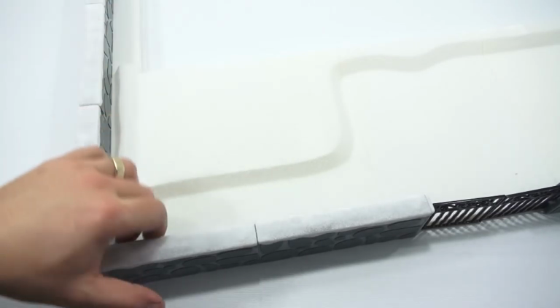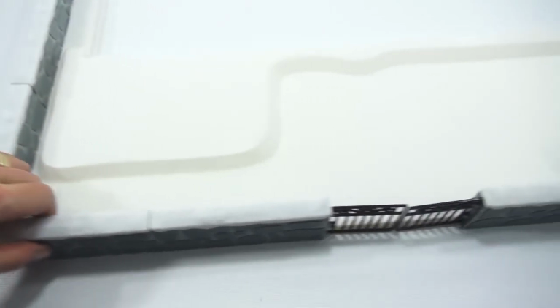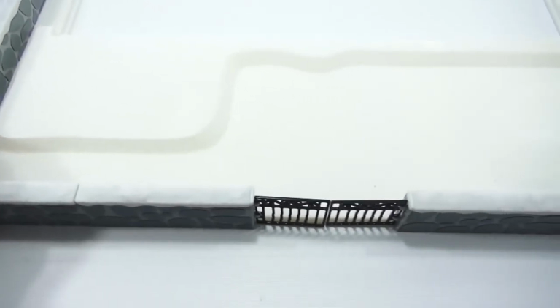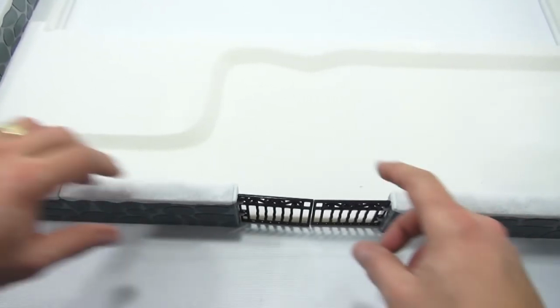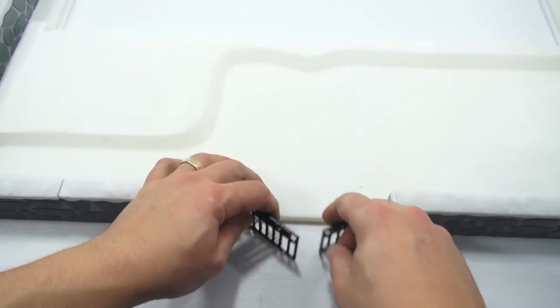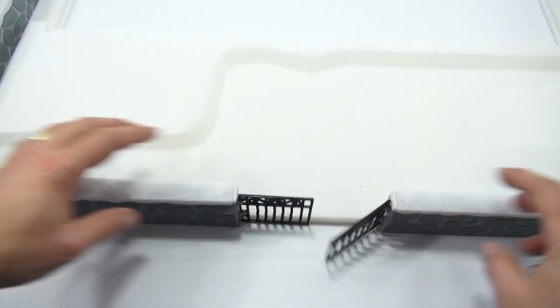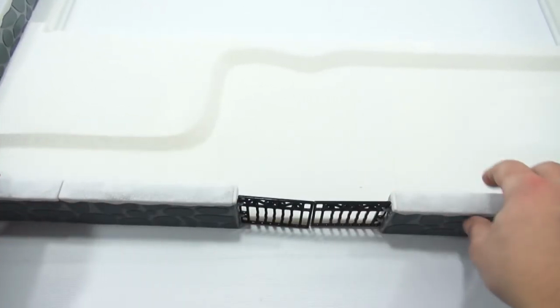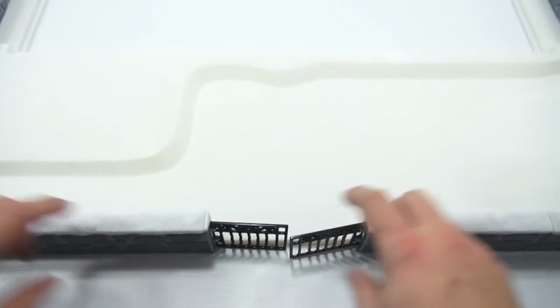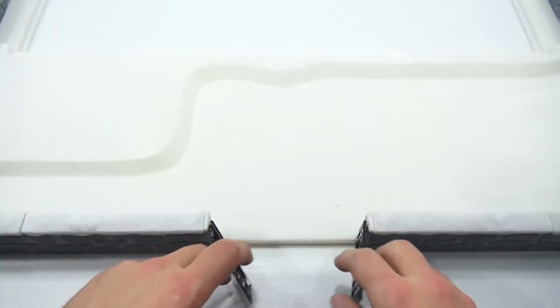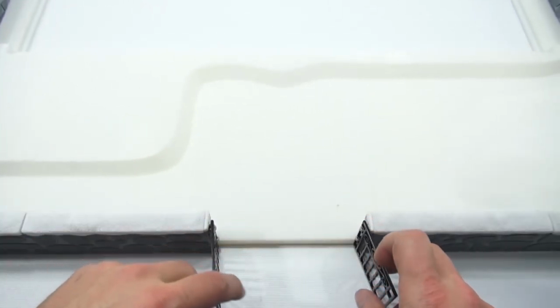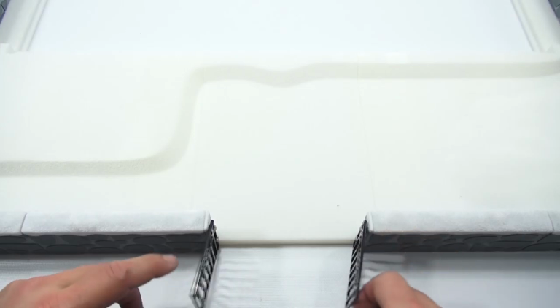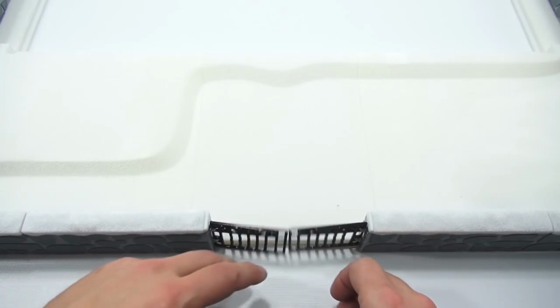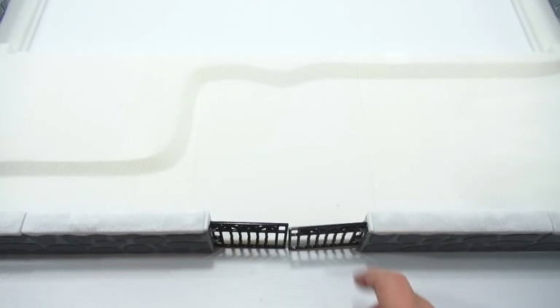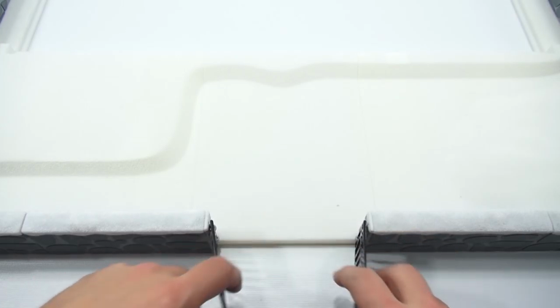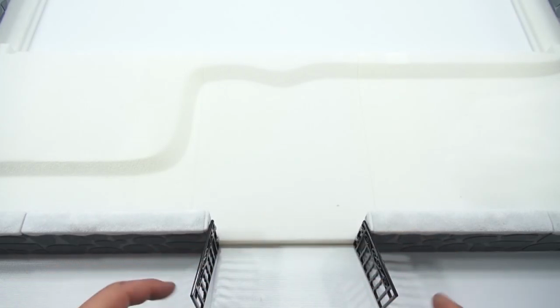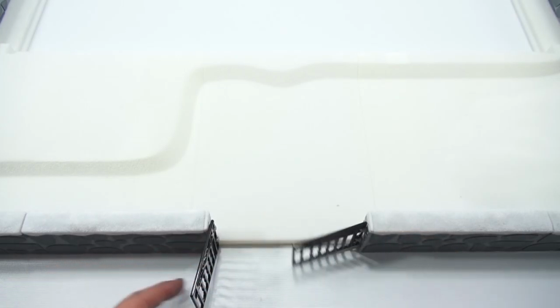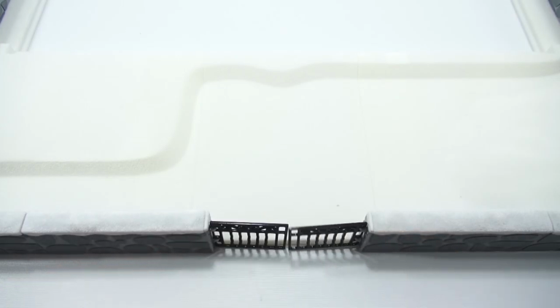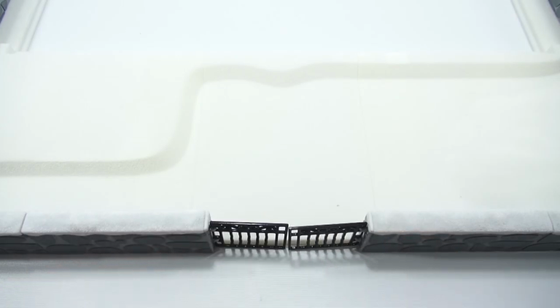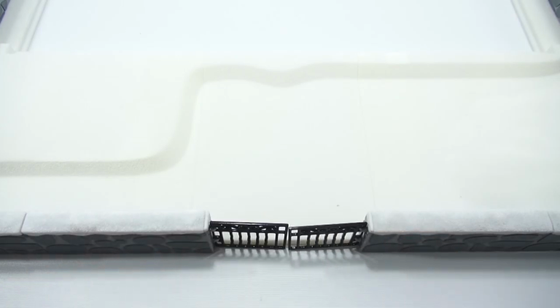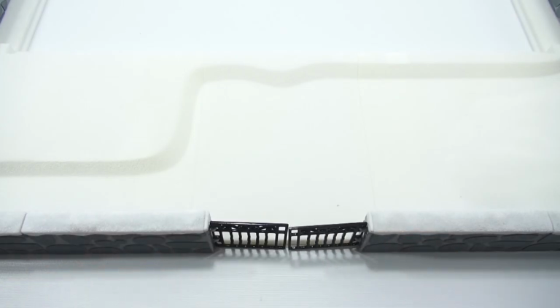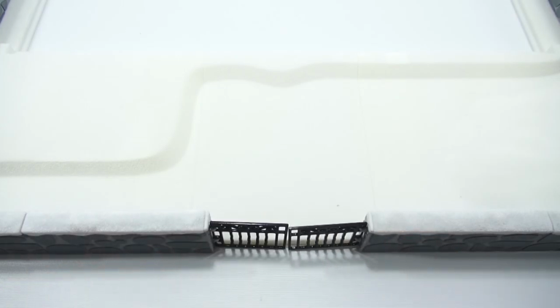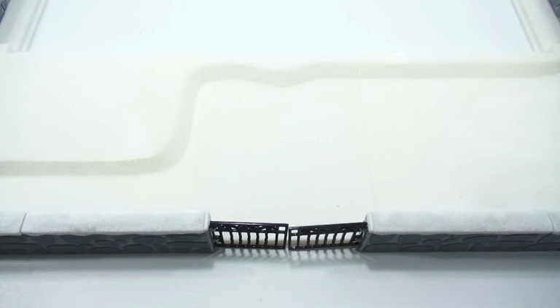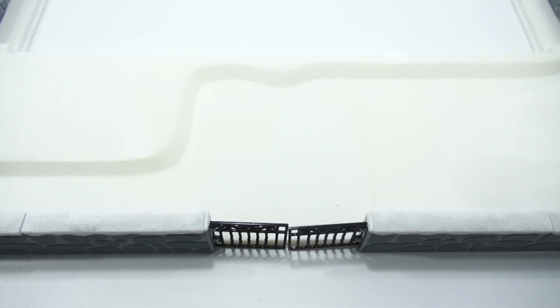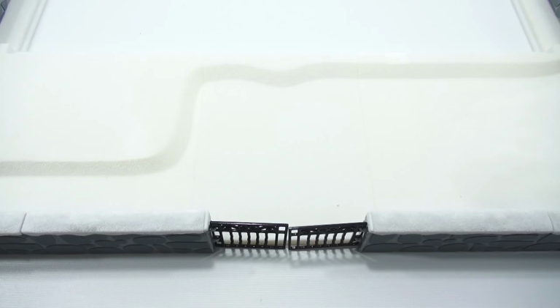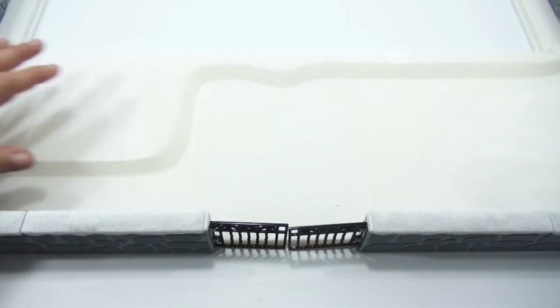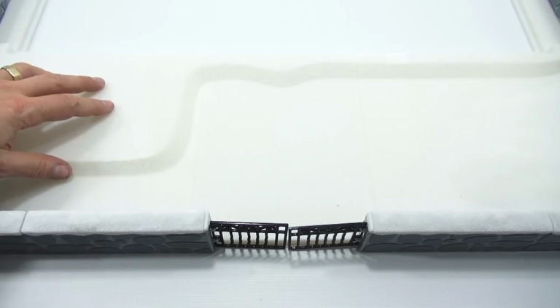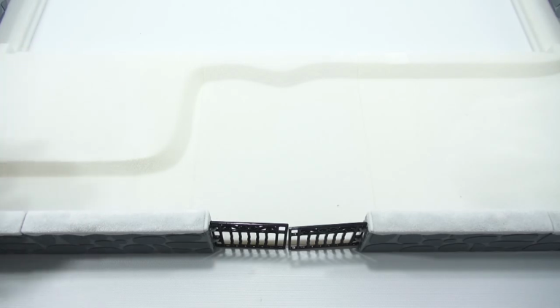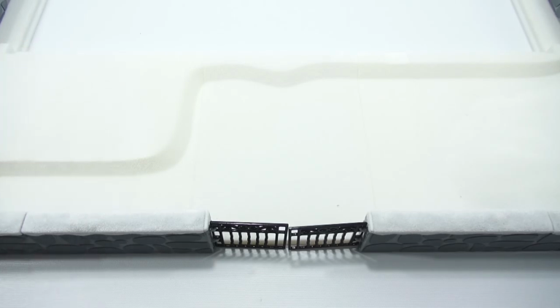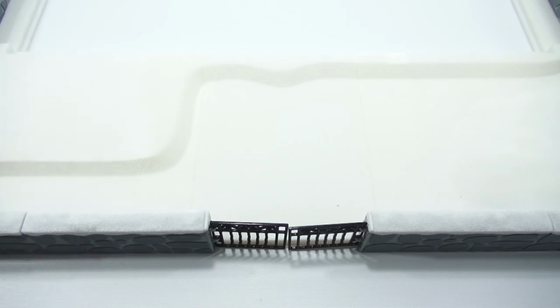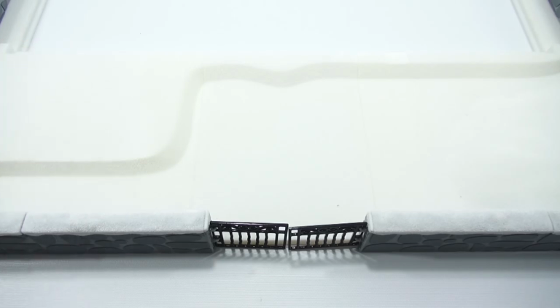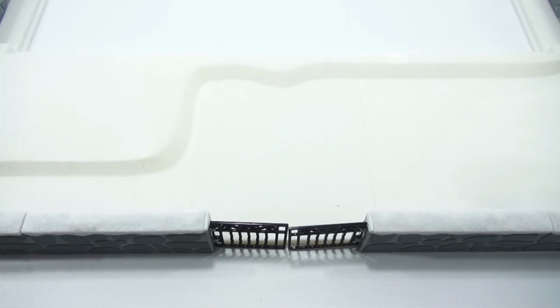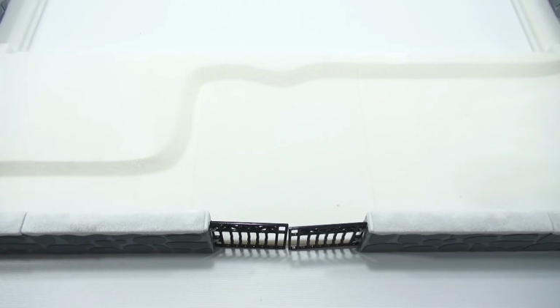All right, very cool — my new entrance to my dollhouse. I like how those gates just swing back. So when I come back, I'll move this out of the way and then go over each set that we're going to be adding to the house.